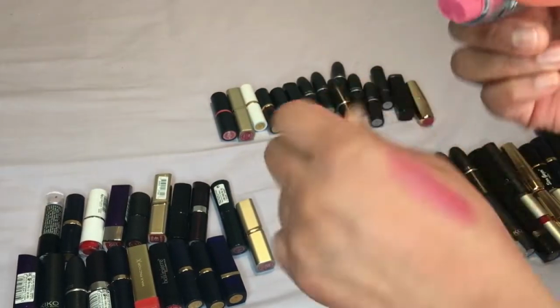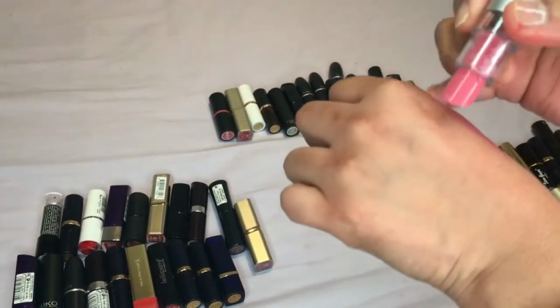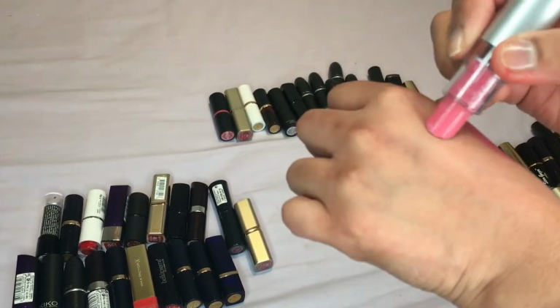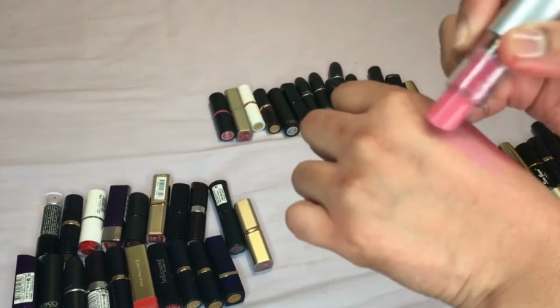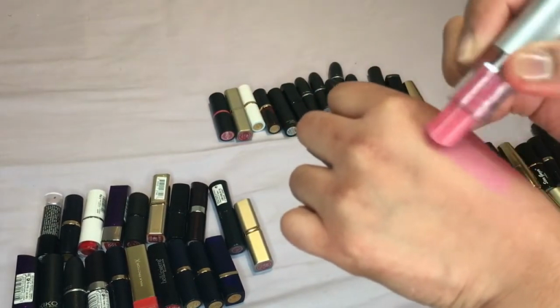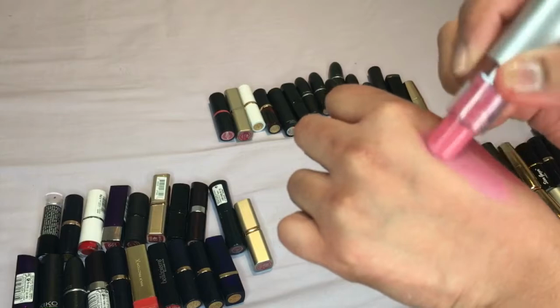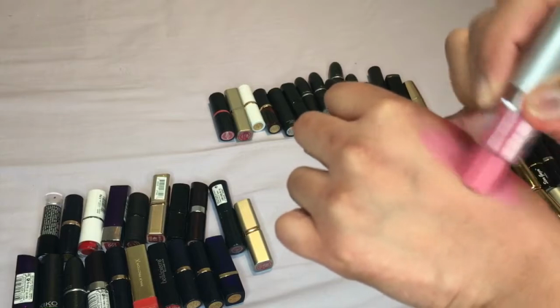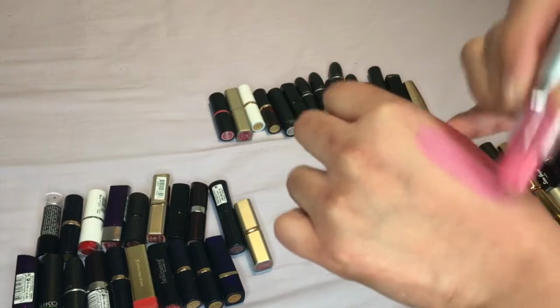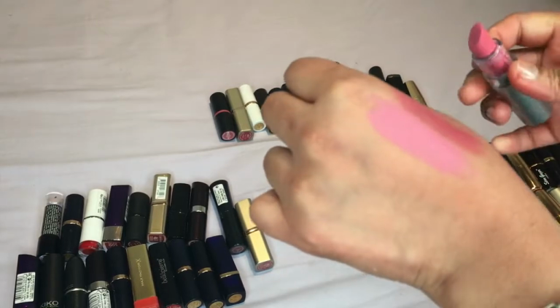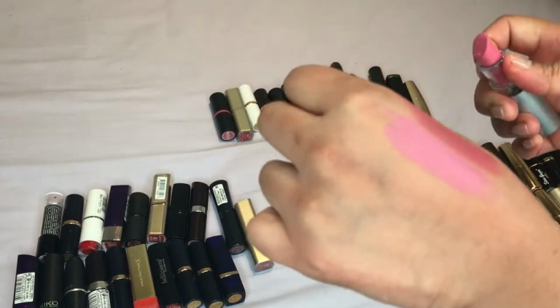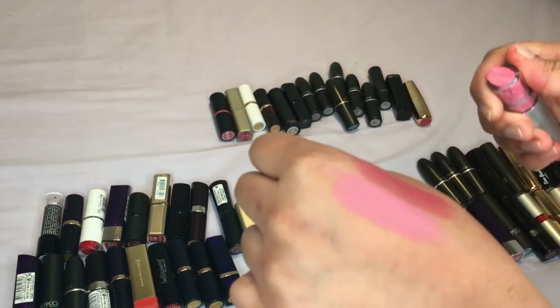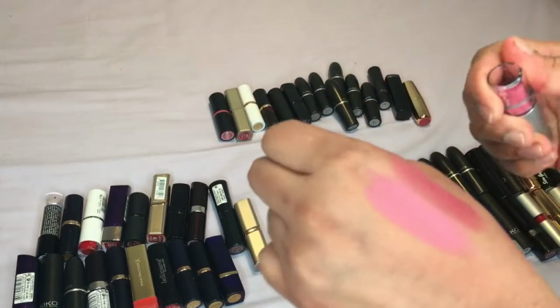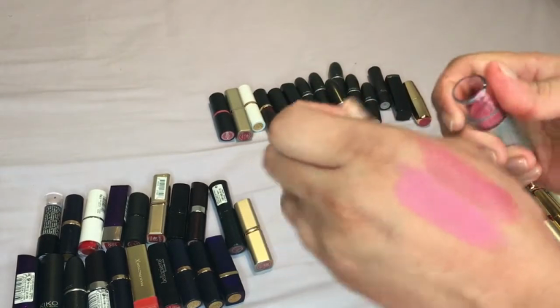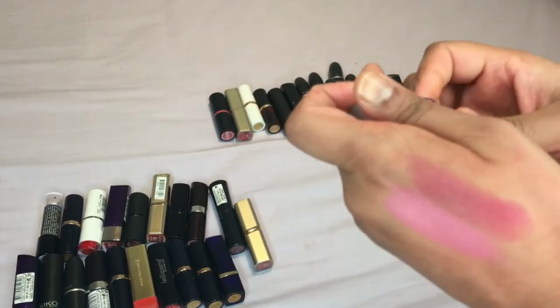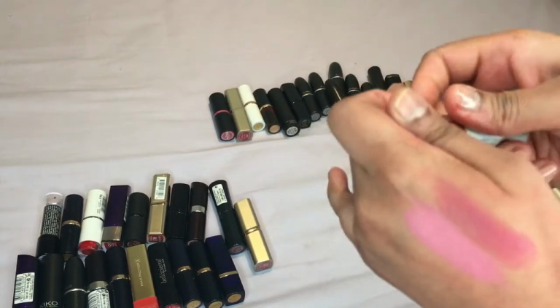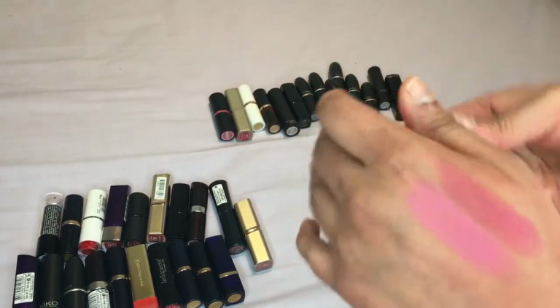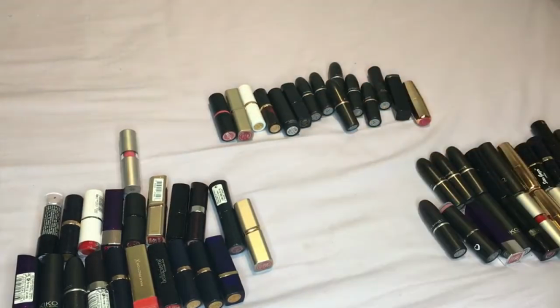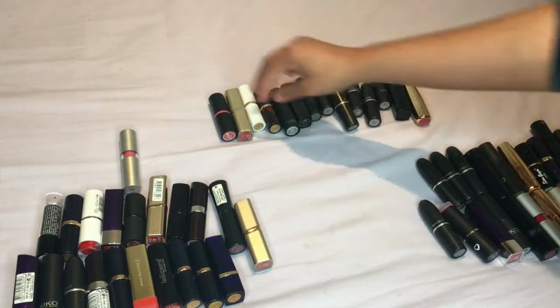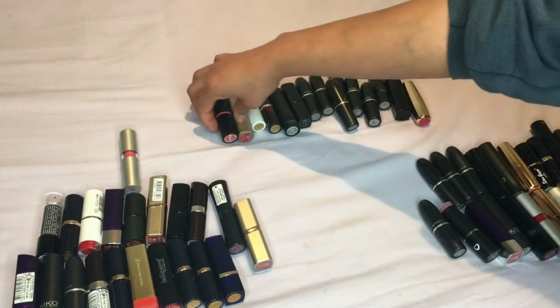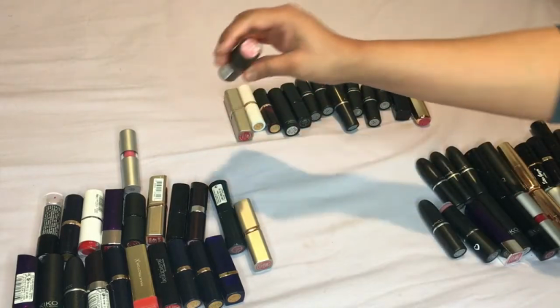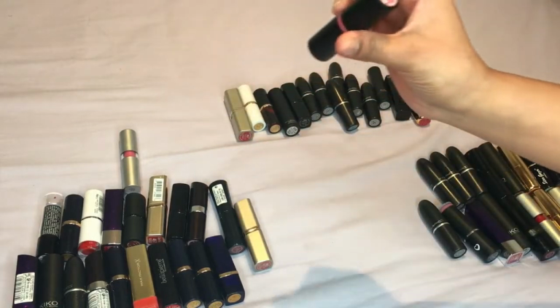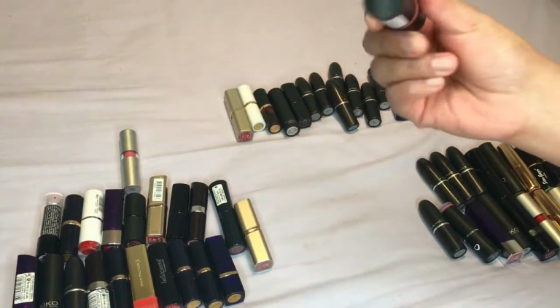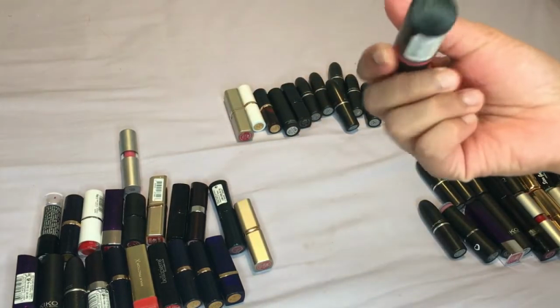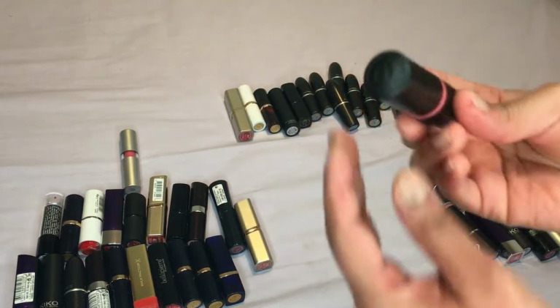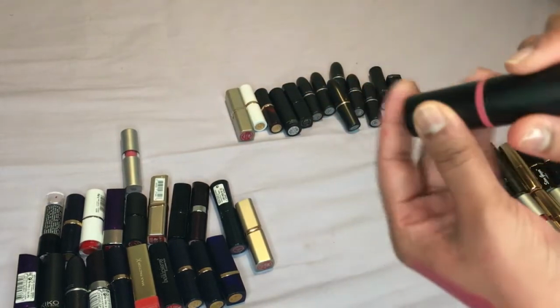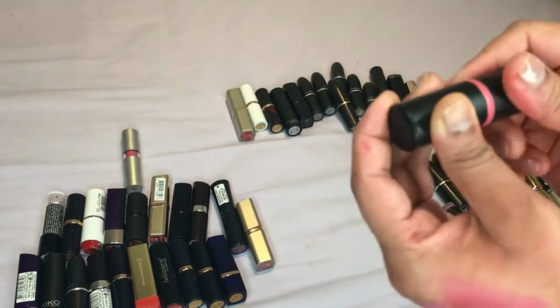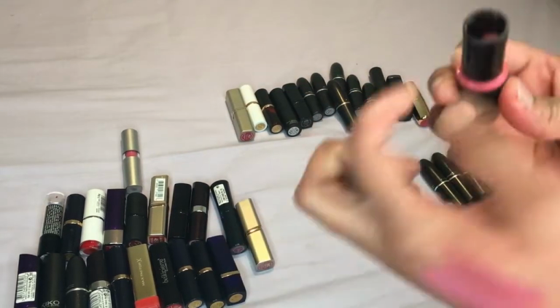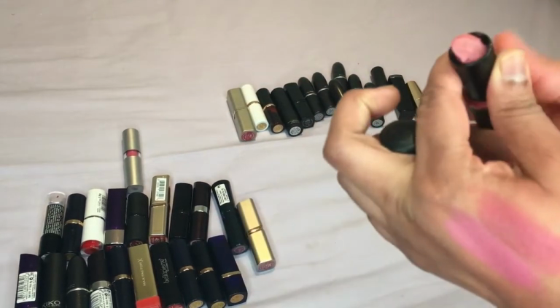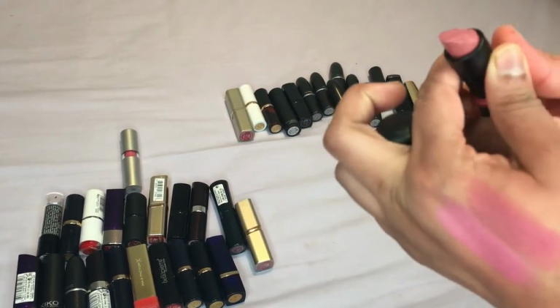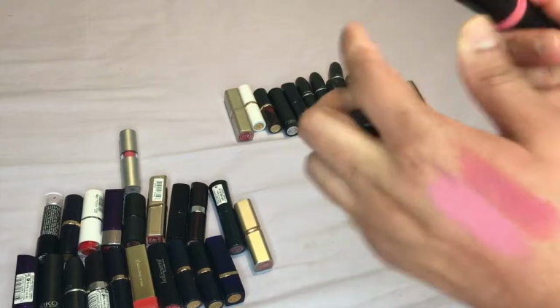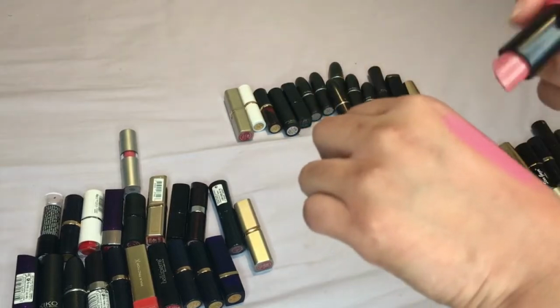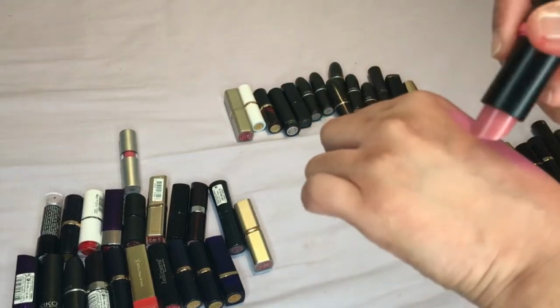Then we have Classy — which is more on the lighter side — I'm not too sure about this one, I think I might get rid of this one. Then we have this one — not too sure who it's from — but it's a nice sort of pinky color.